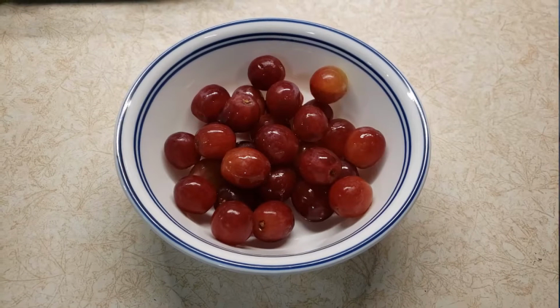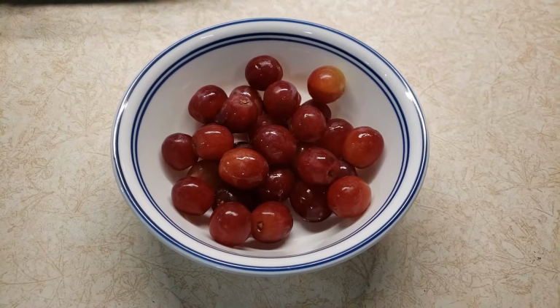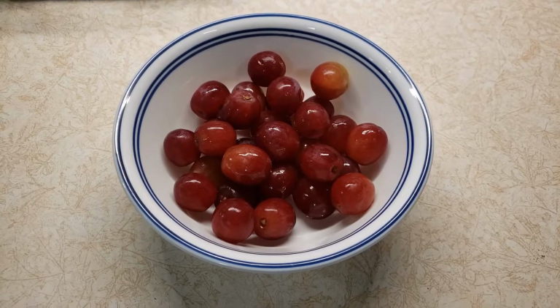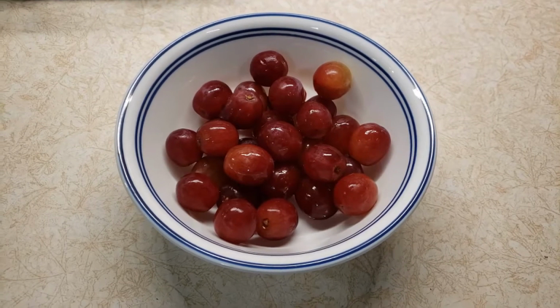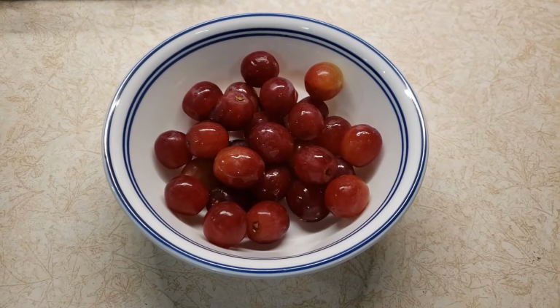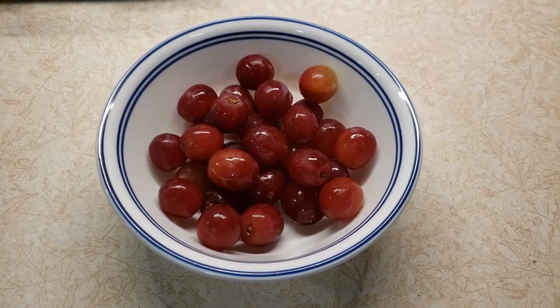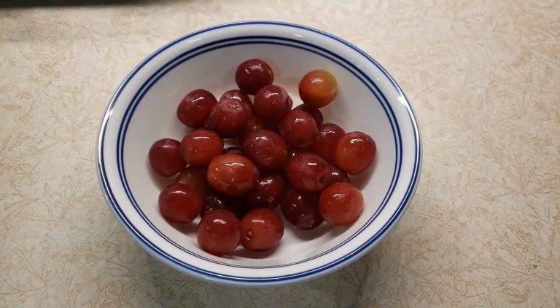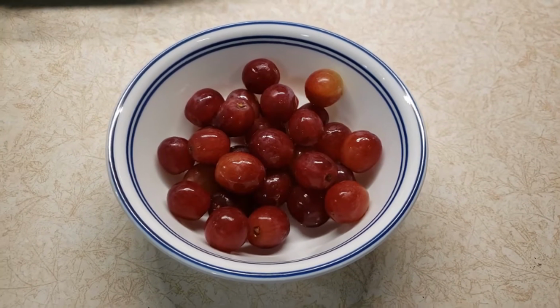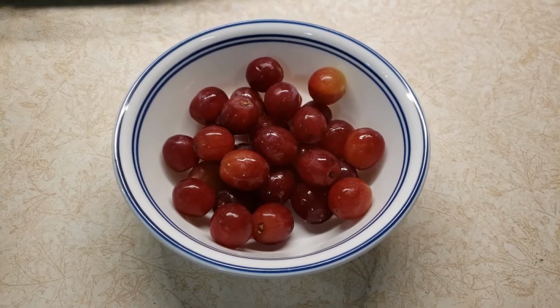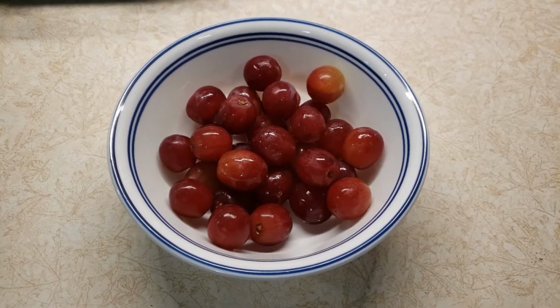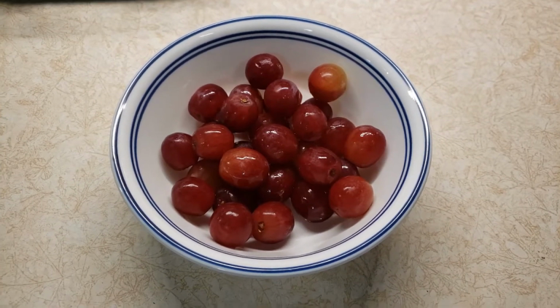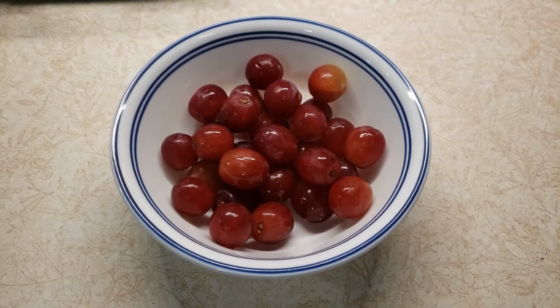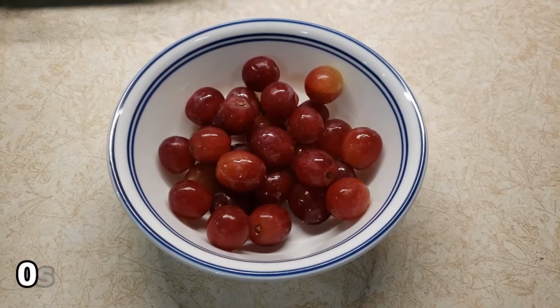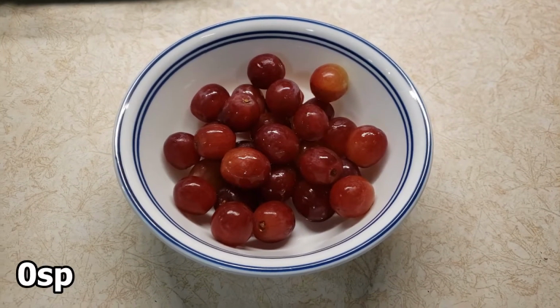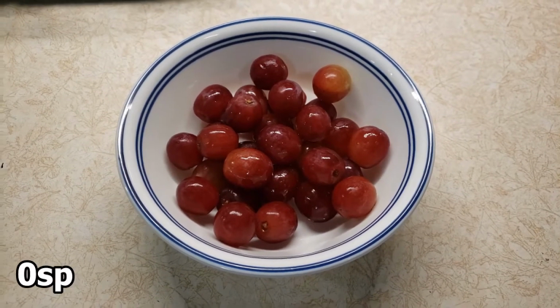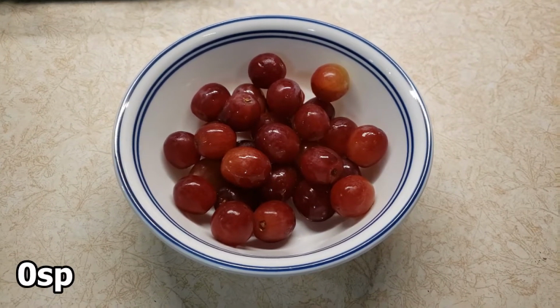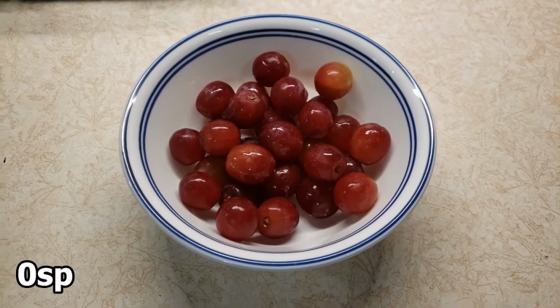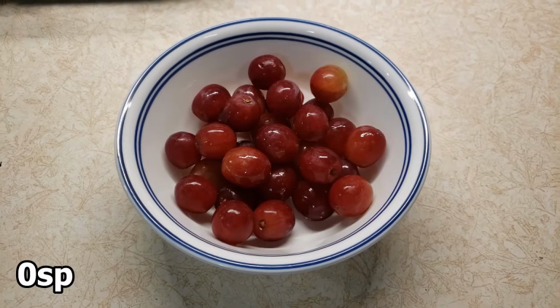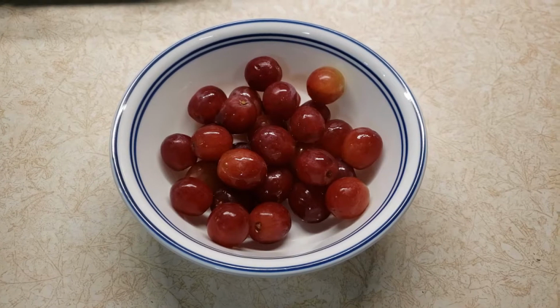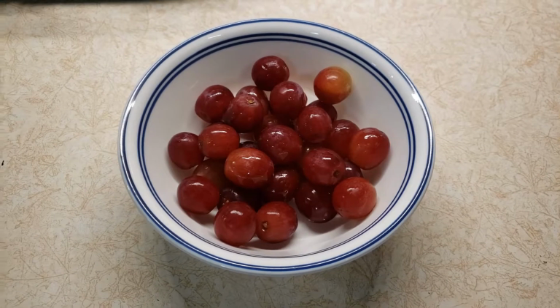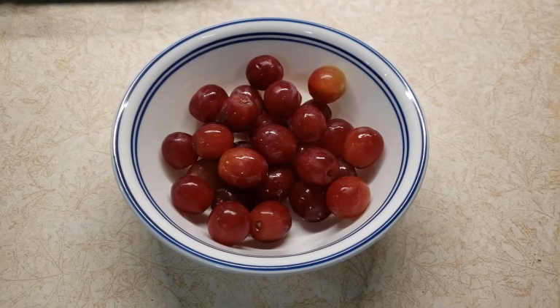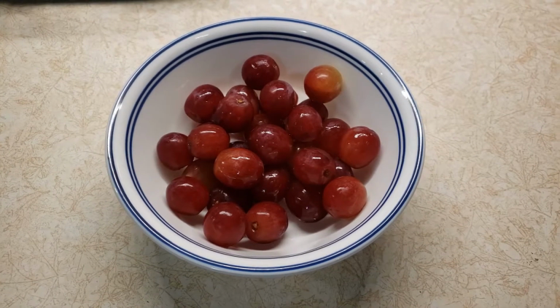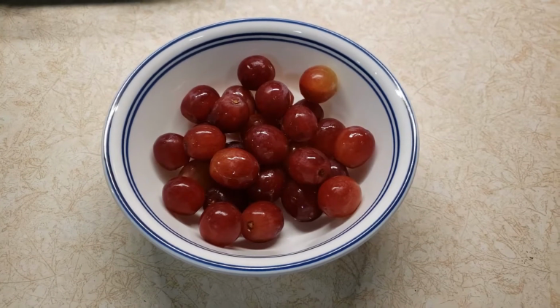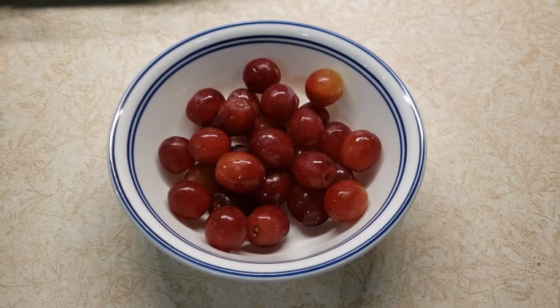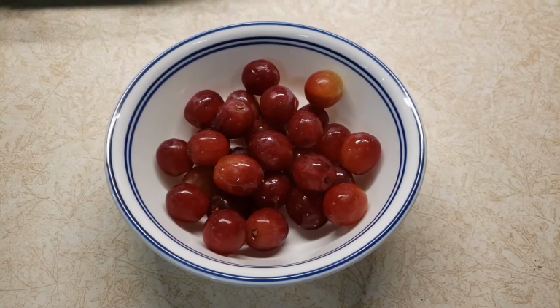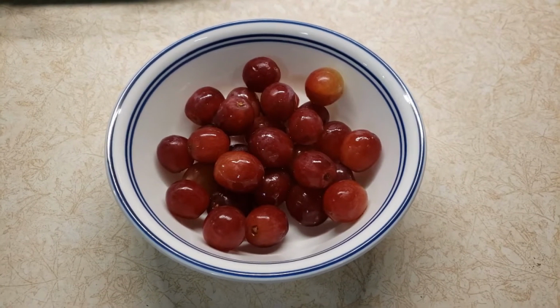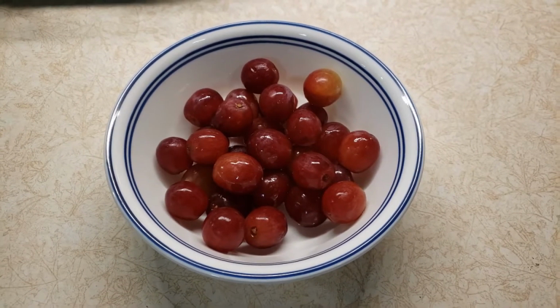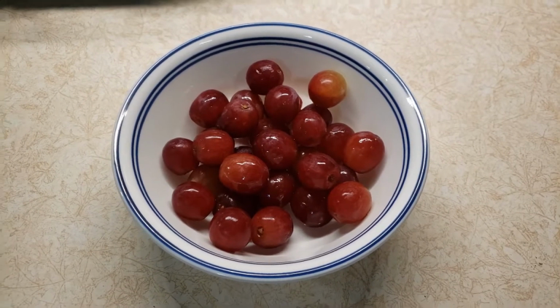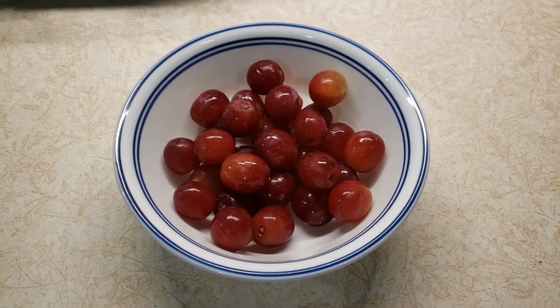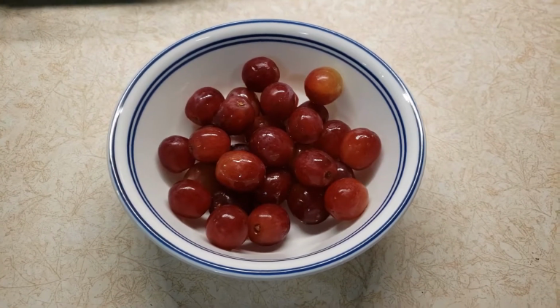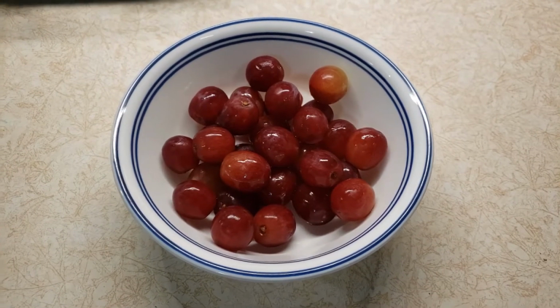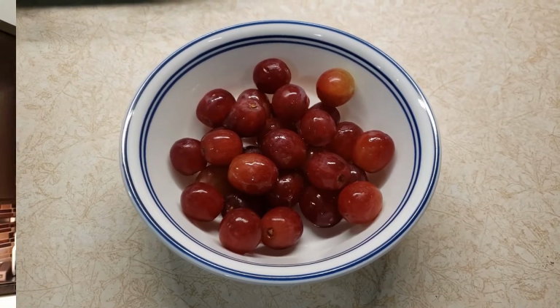For my snack tonight, I'm going to have a bowl of red grapes for 0 smart points. And that will end my day using all 24 of my smart points.